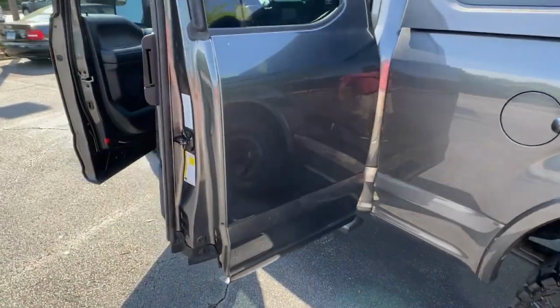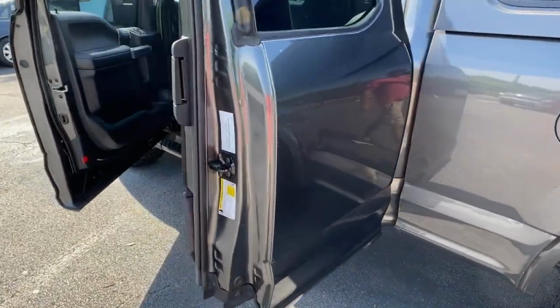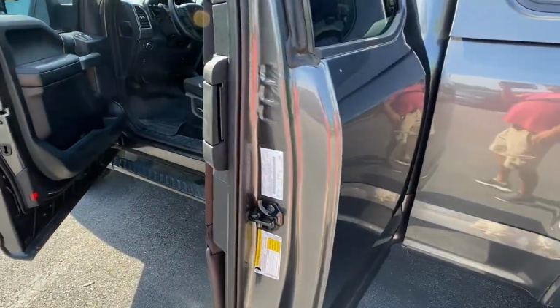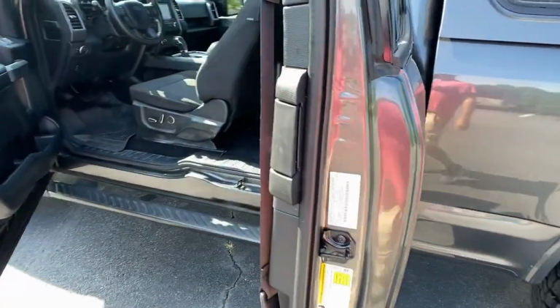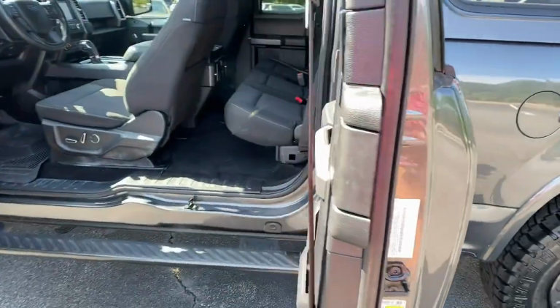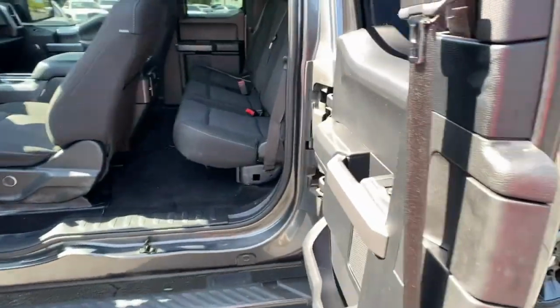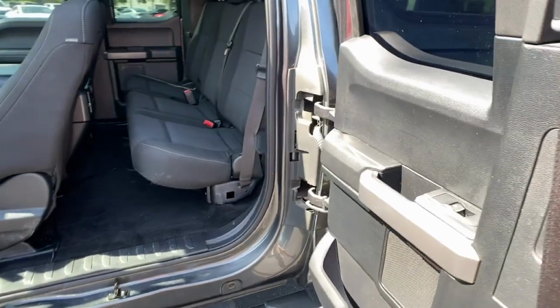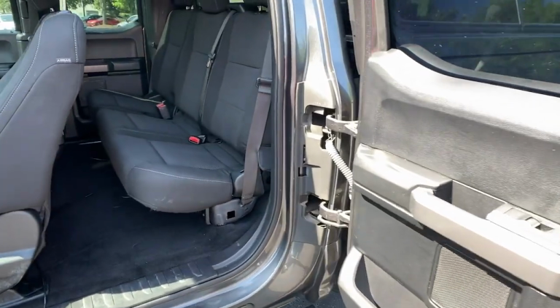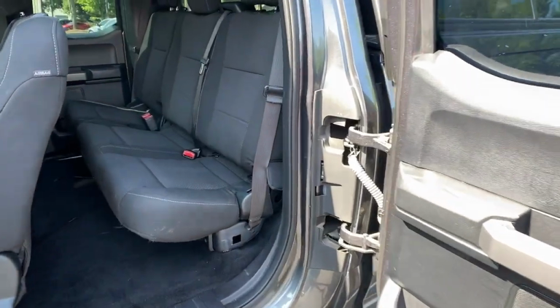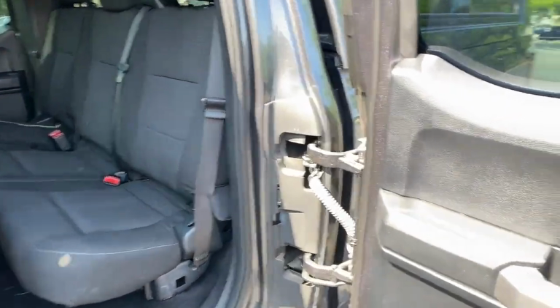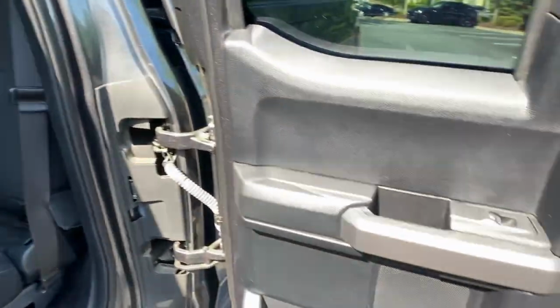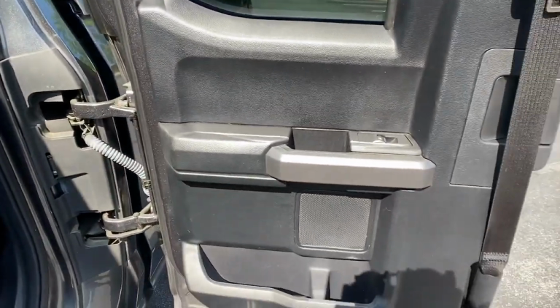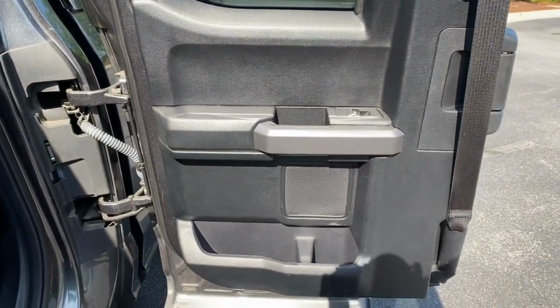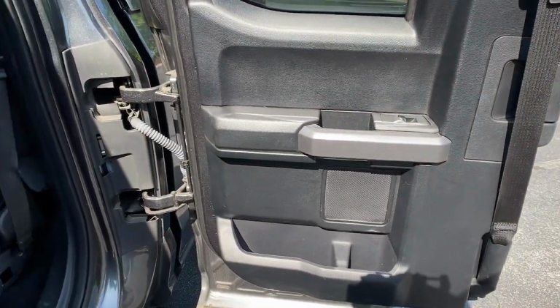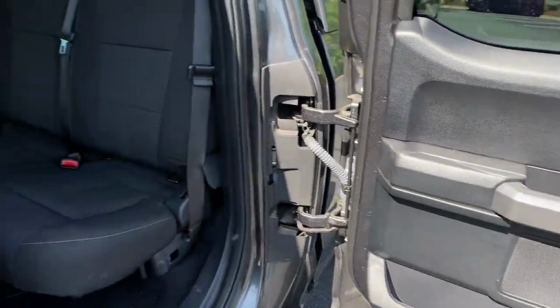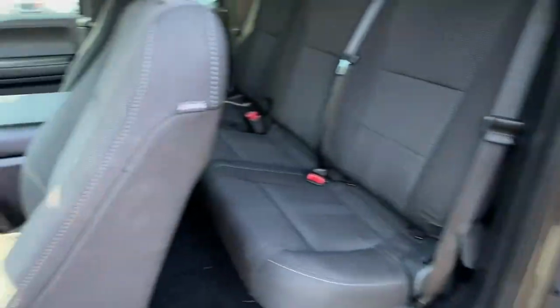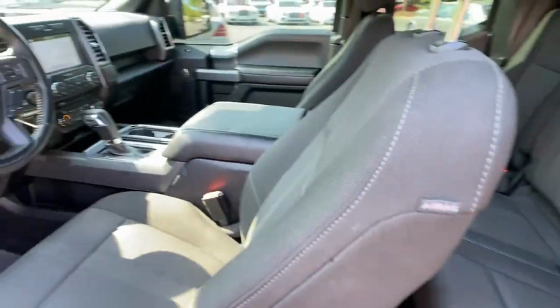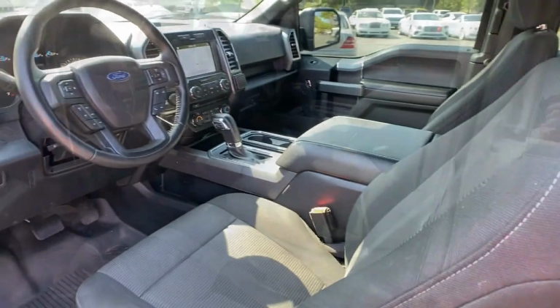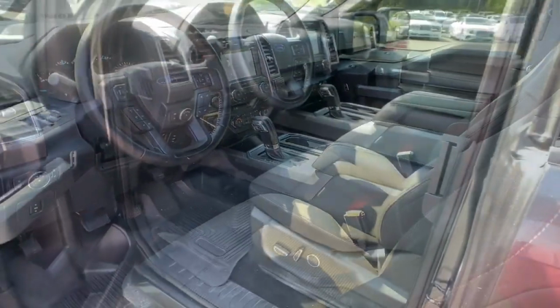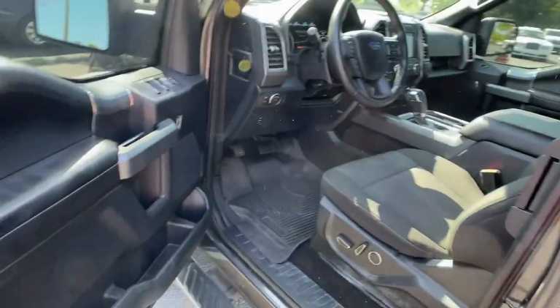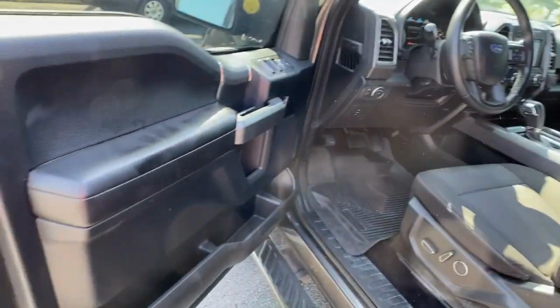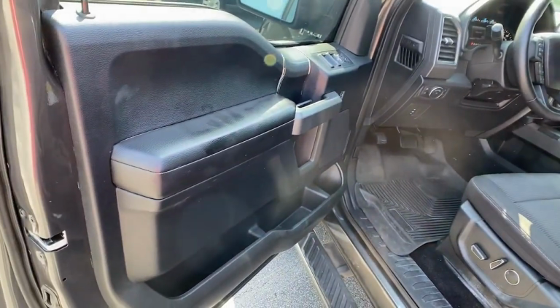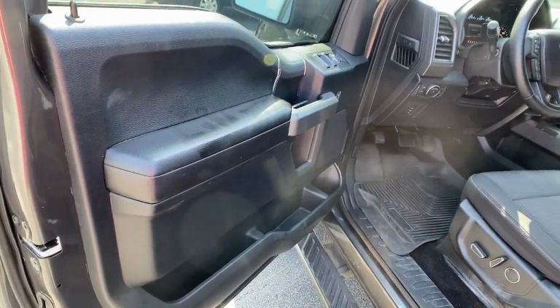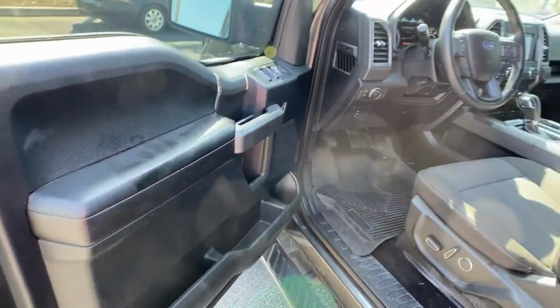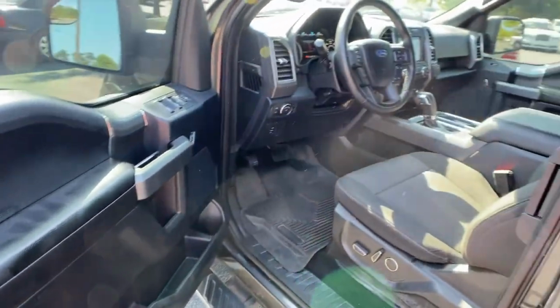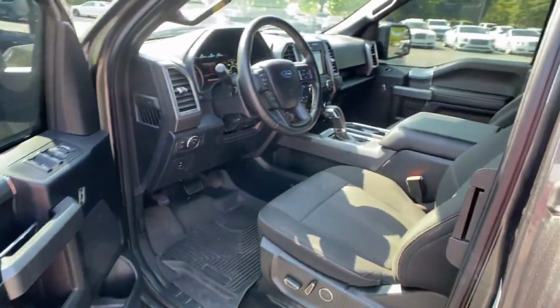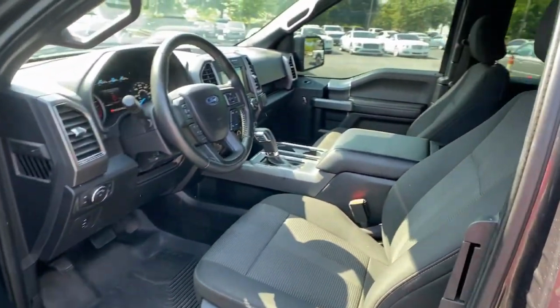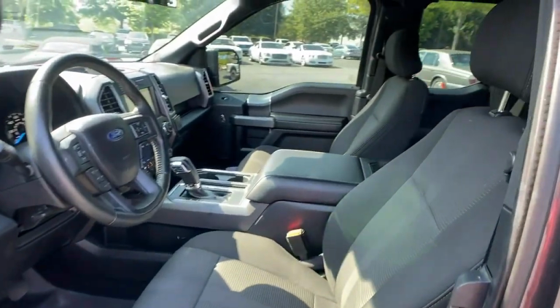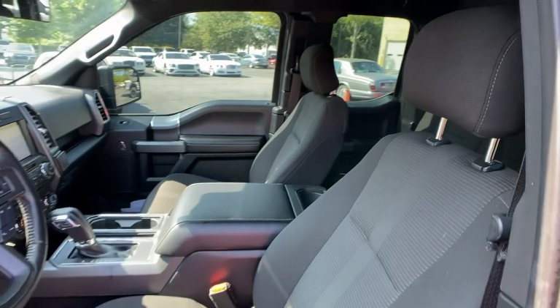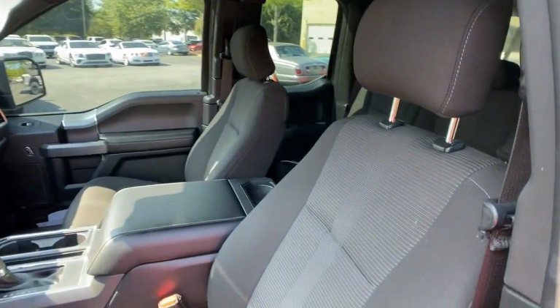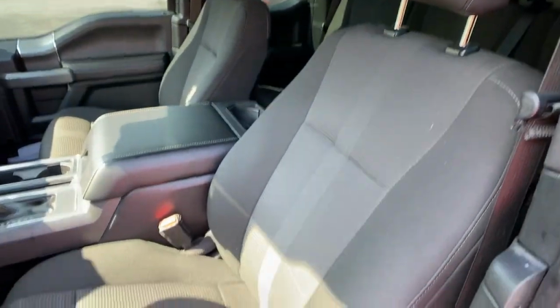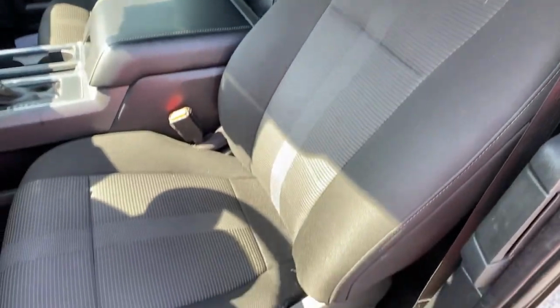Keyless entry, four-wheel drive, fog lamps, steering wheel audio controls, Bluetooth connection, aluminum wheels, passenger adjustable lumbar, stability control, pass-through rear seat, tow hooks.